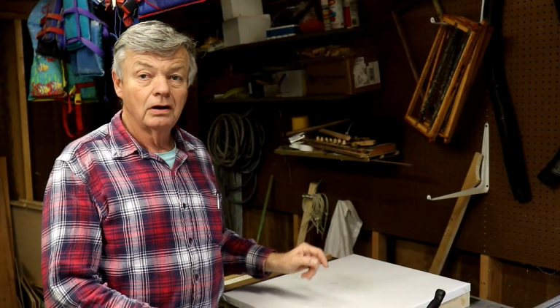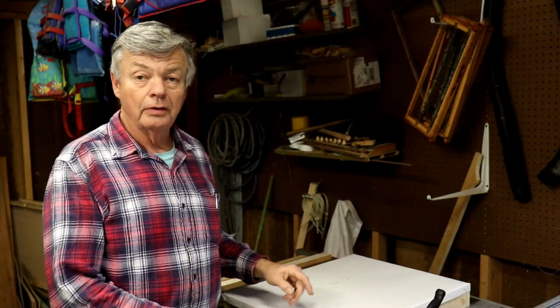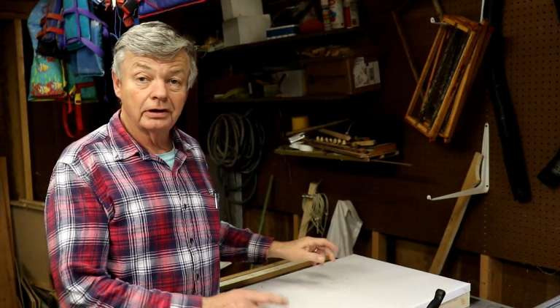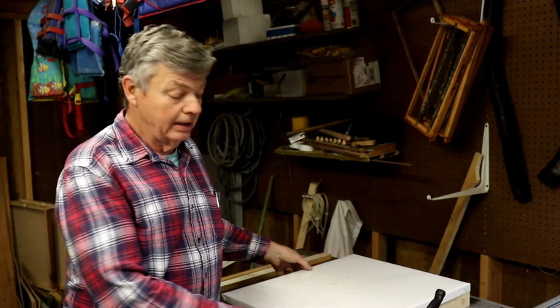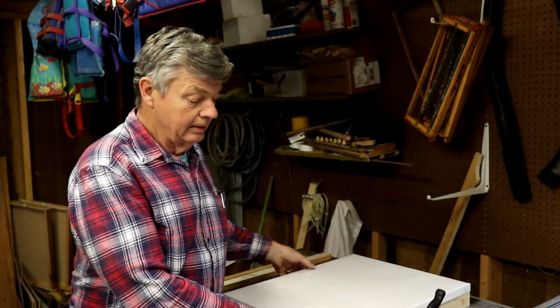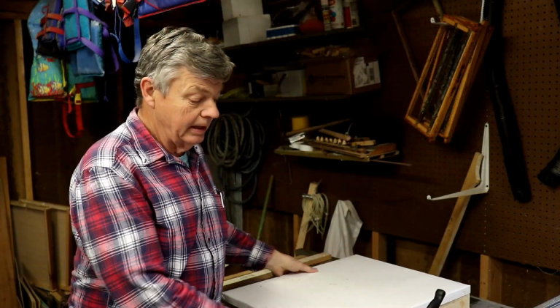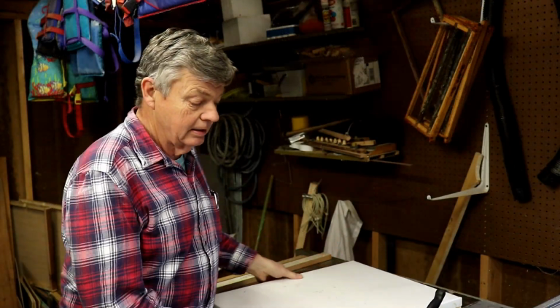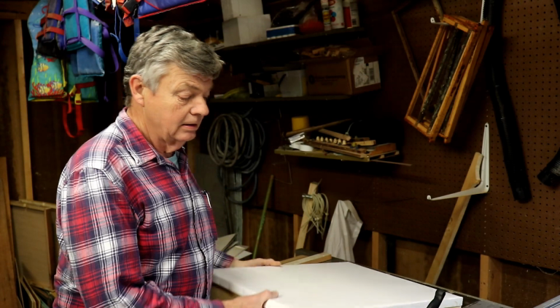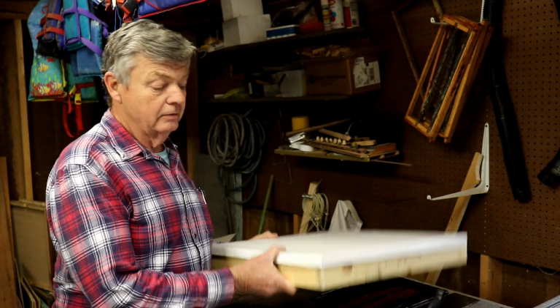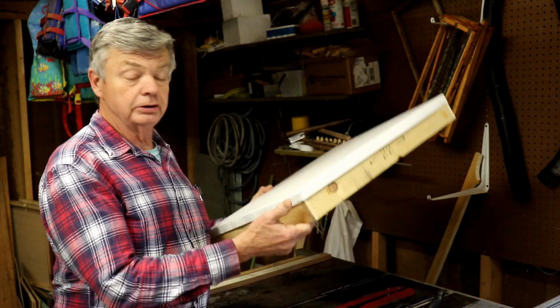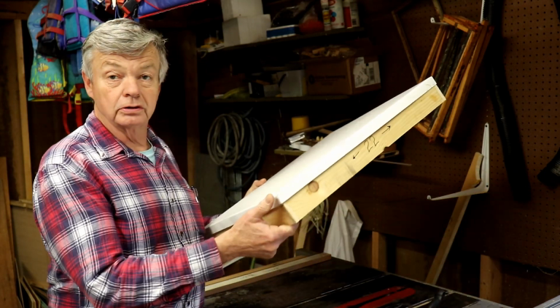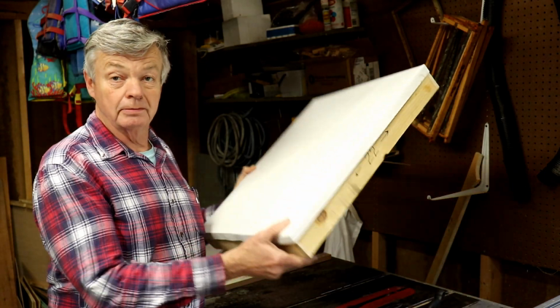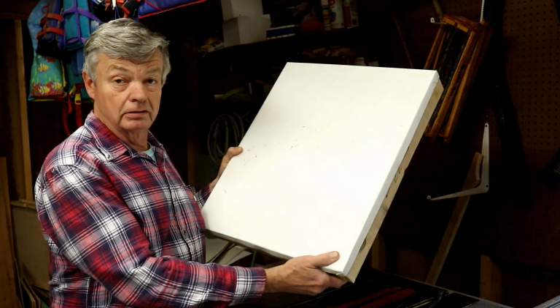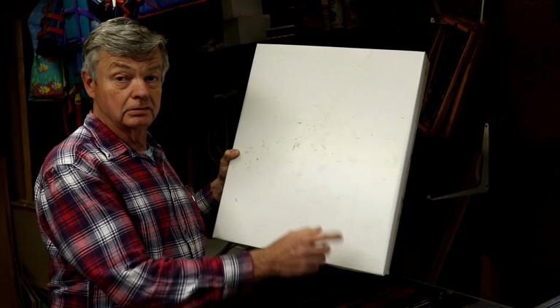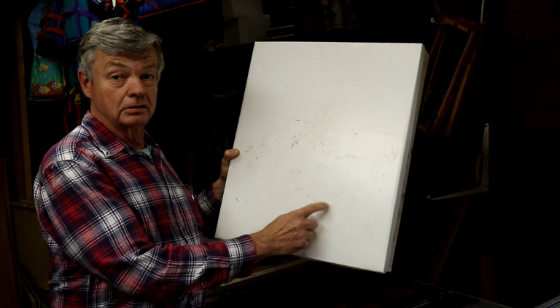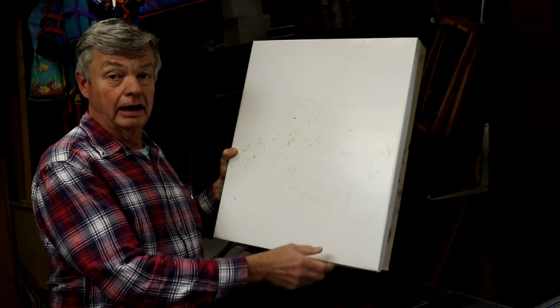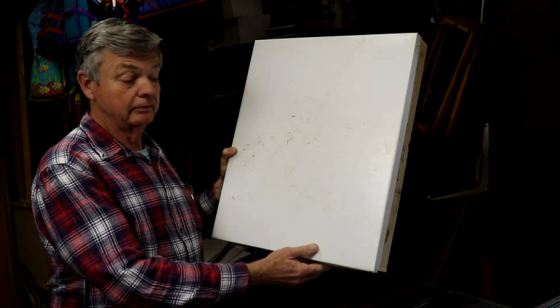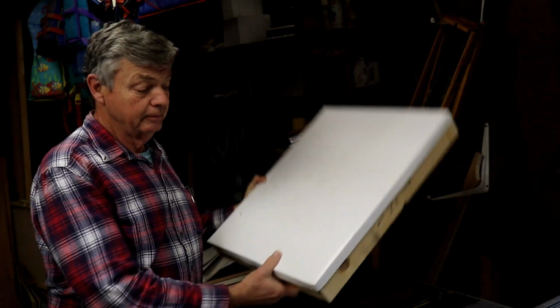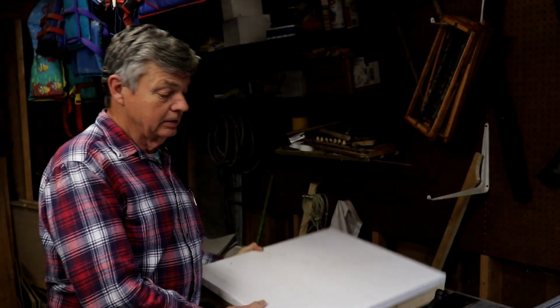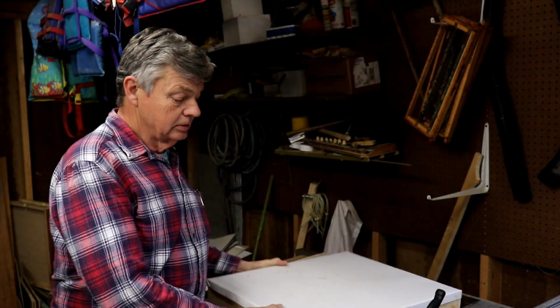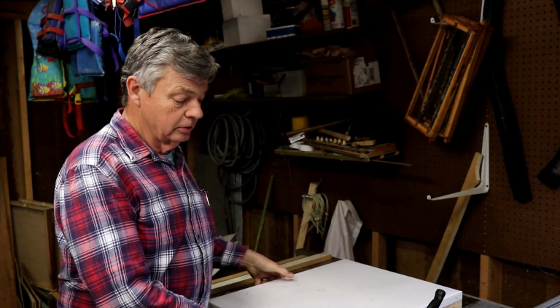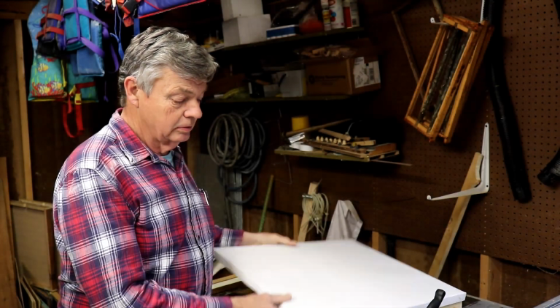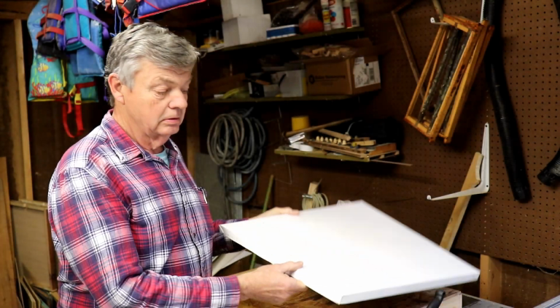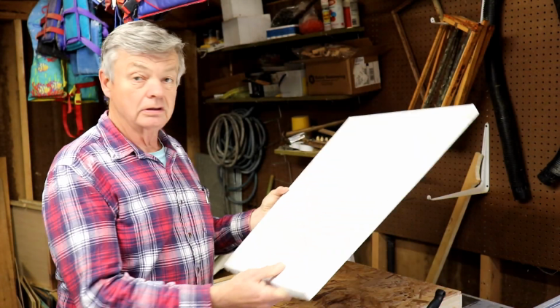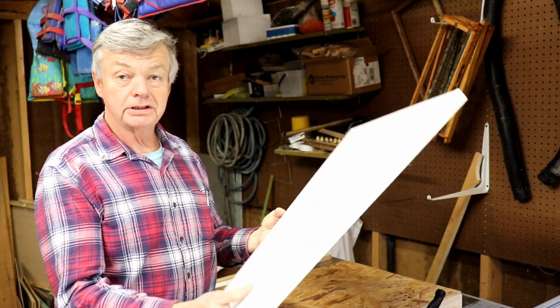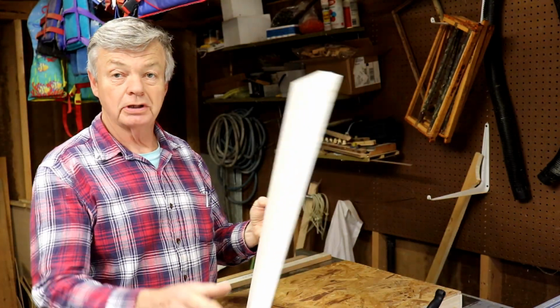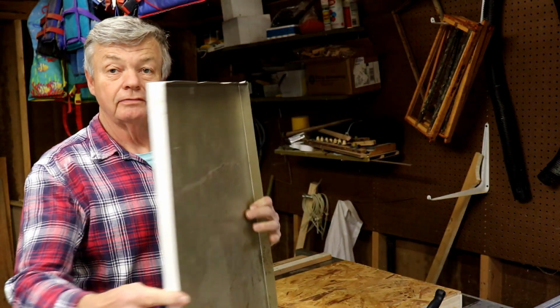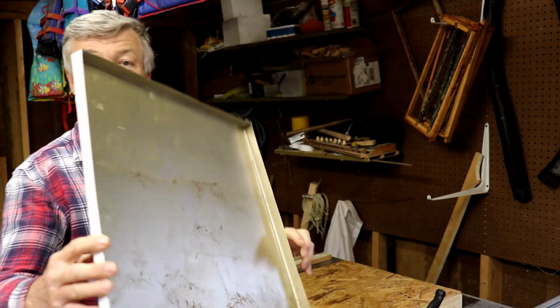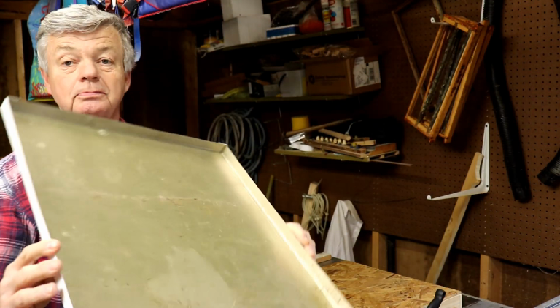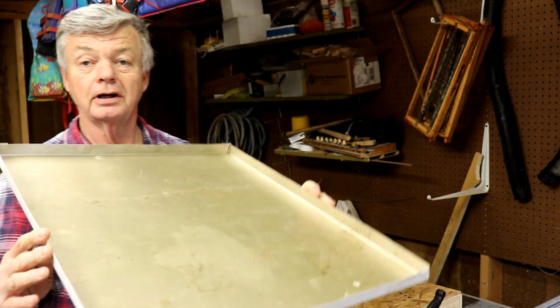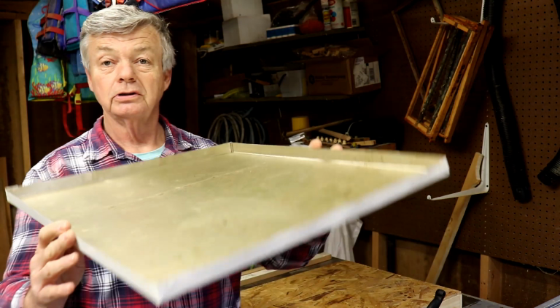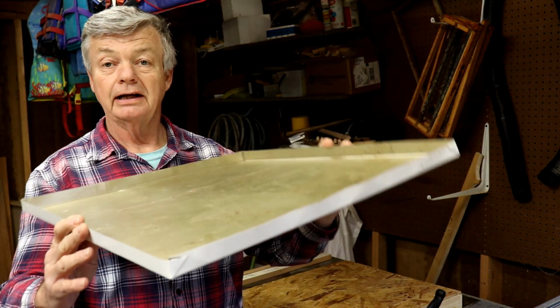Alright, we're going to talk about how to make the folded corners on a metal outer cover. This is what the finished product will look like.